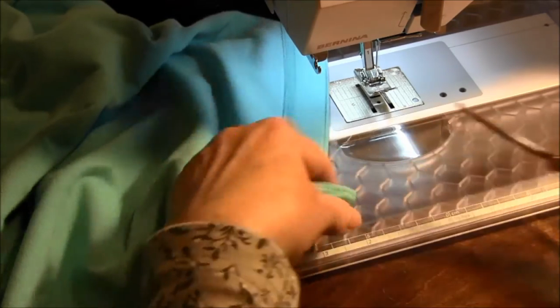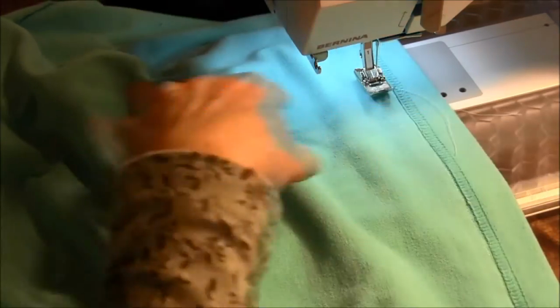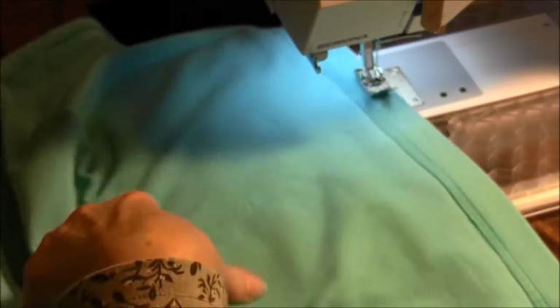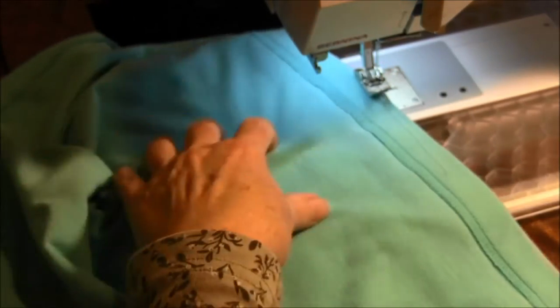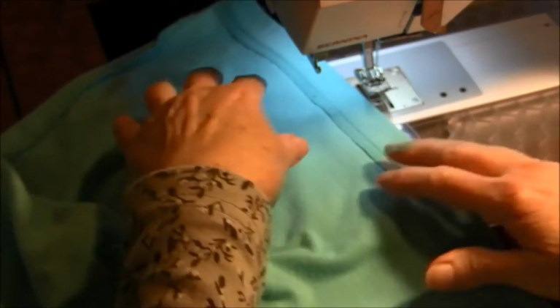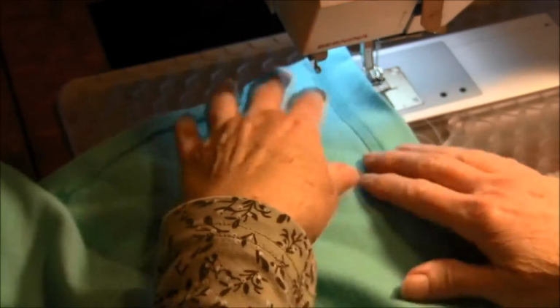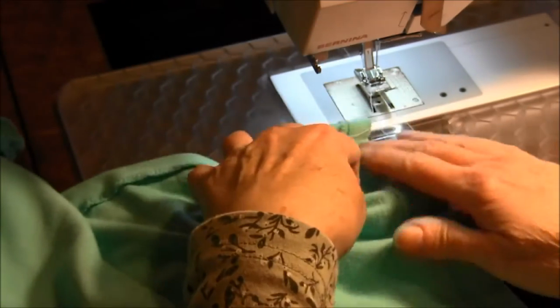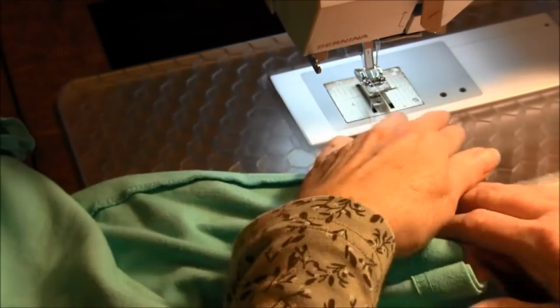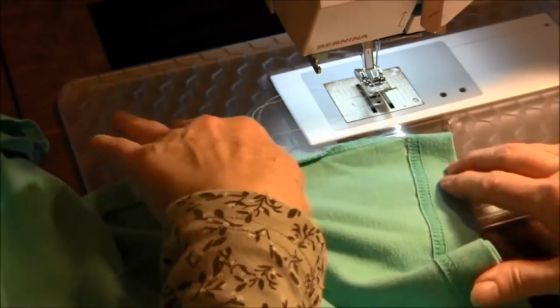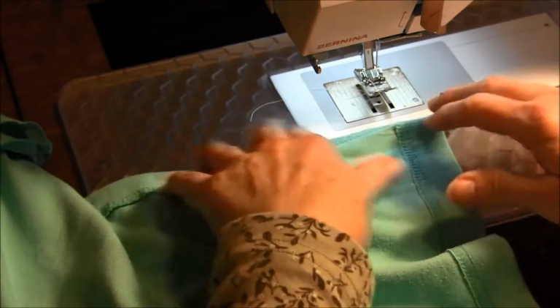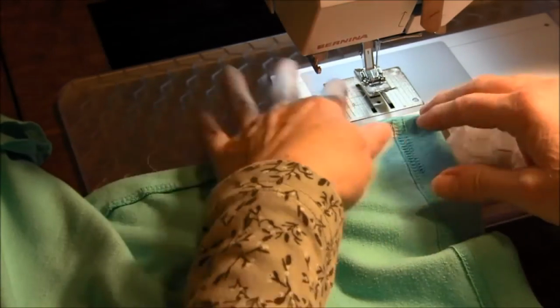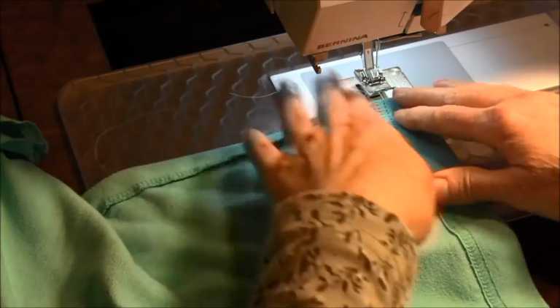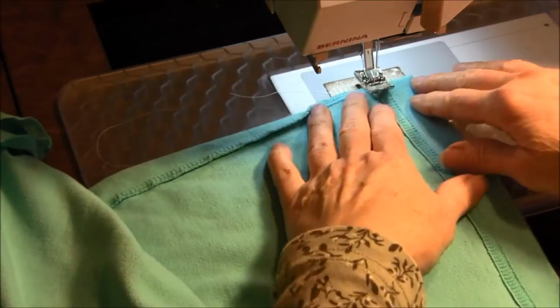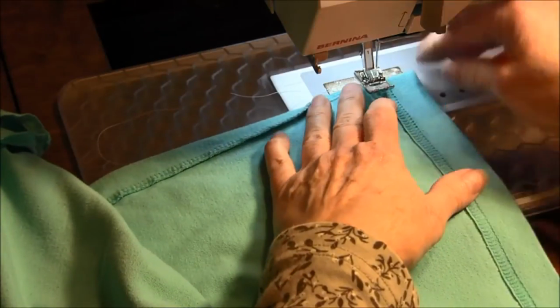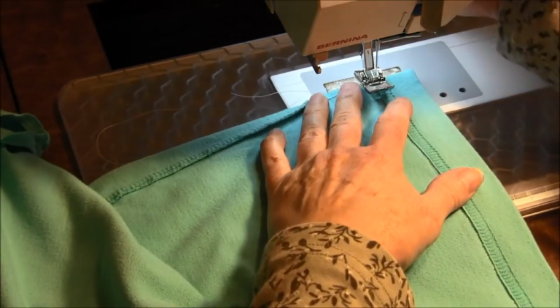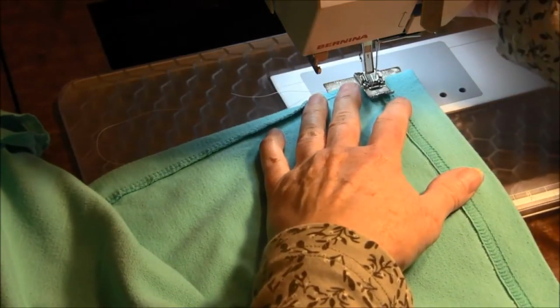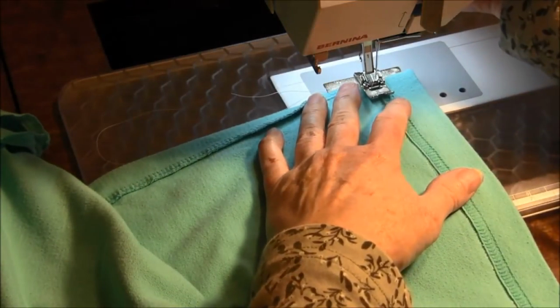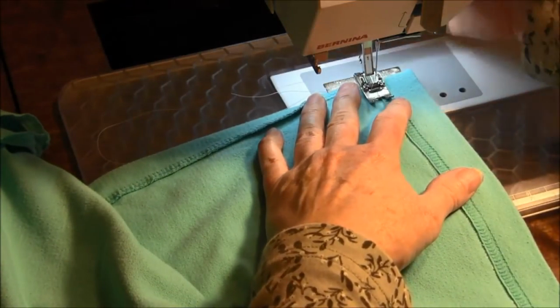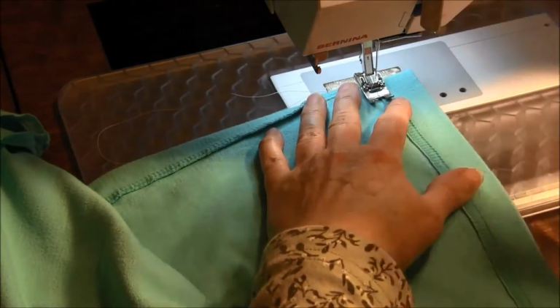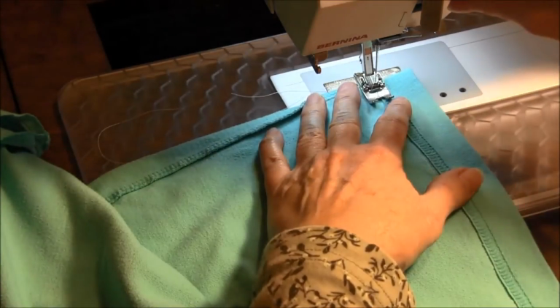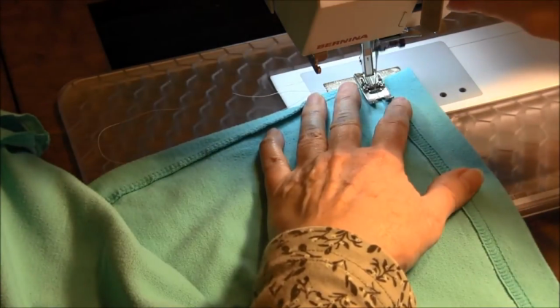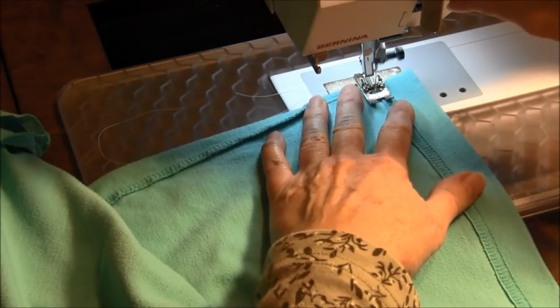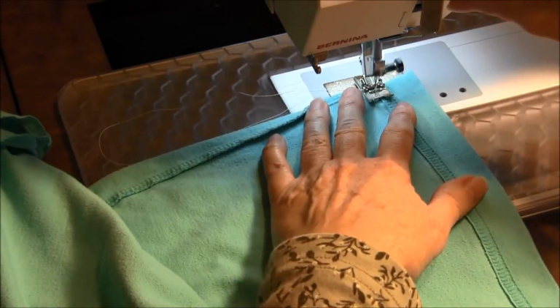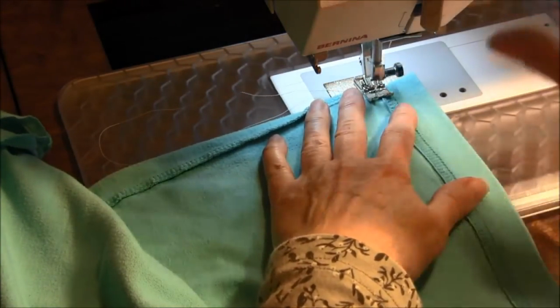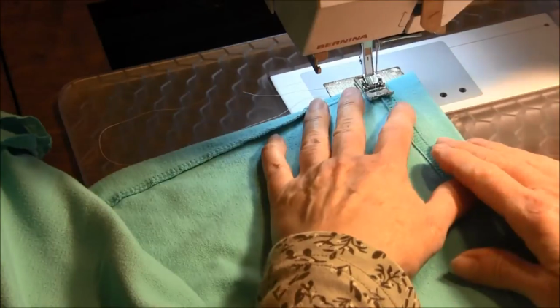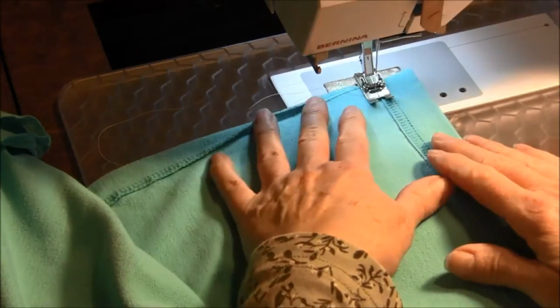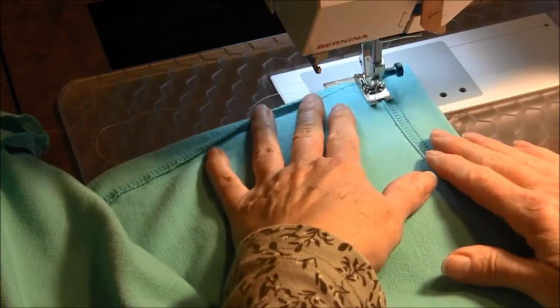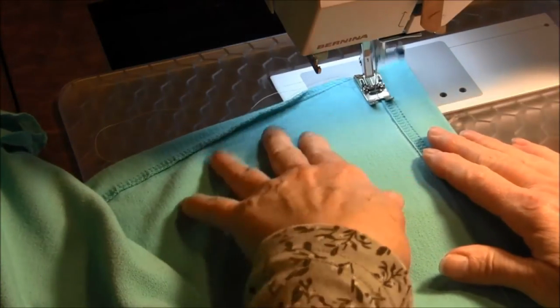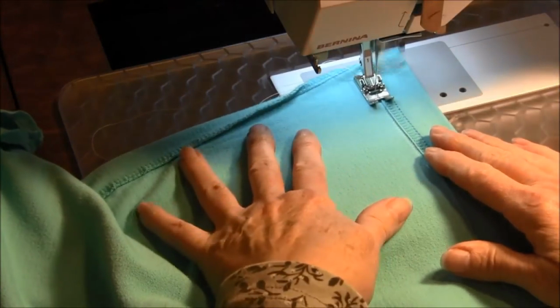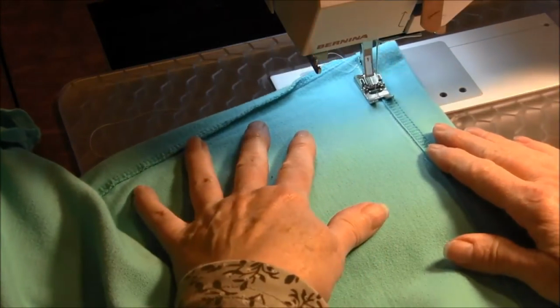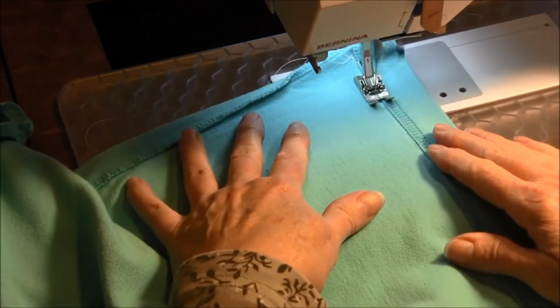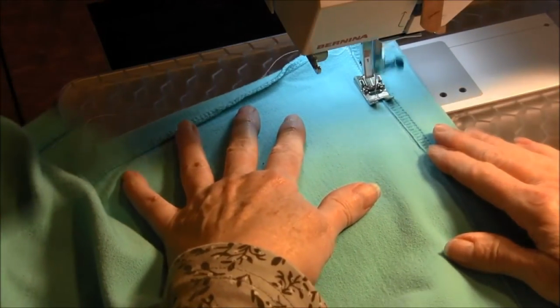It's a good idea to sew it again just to reinforce it, because when you put groceries or stuff in the bag it might break open. So let's reinforce it.